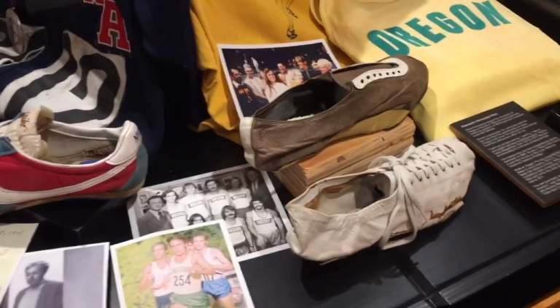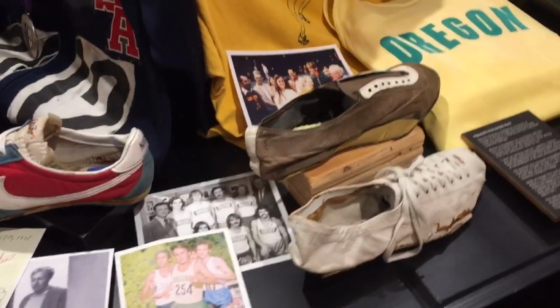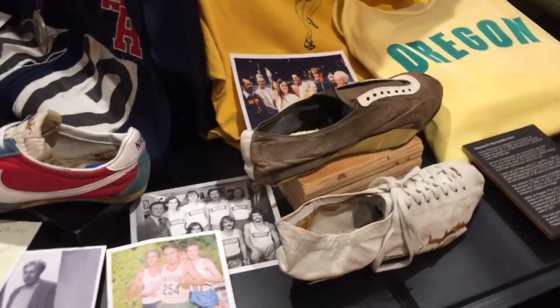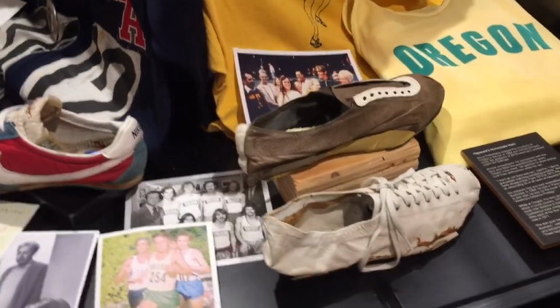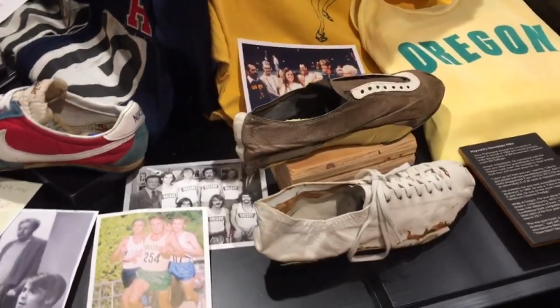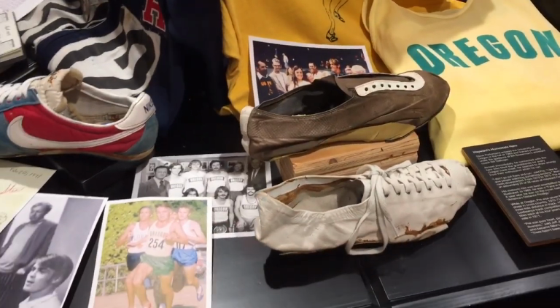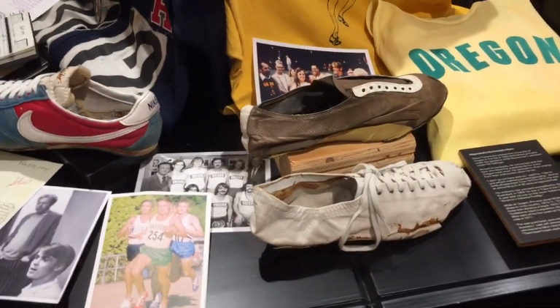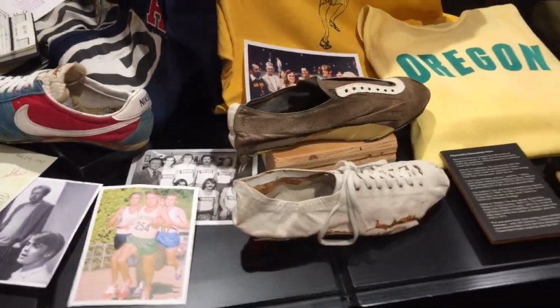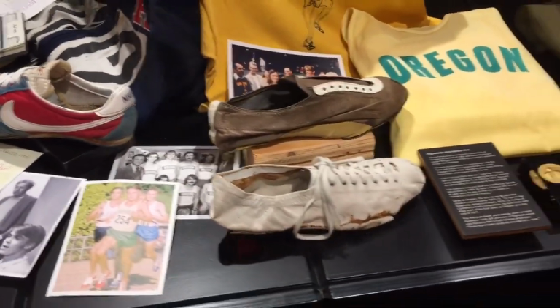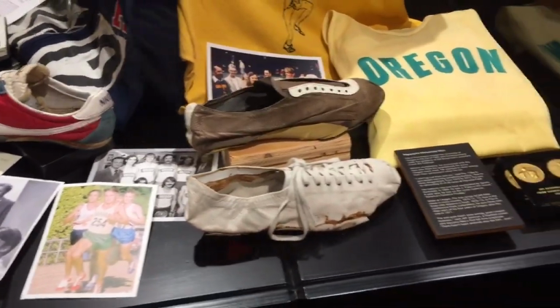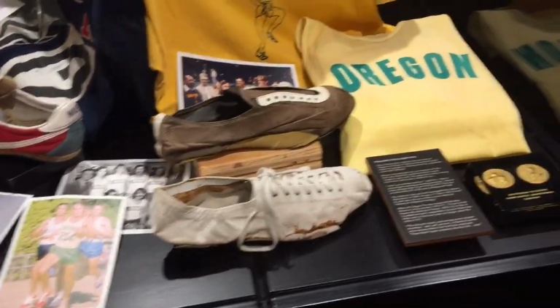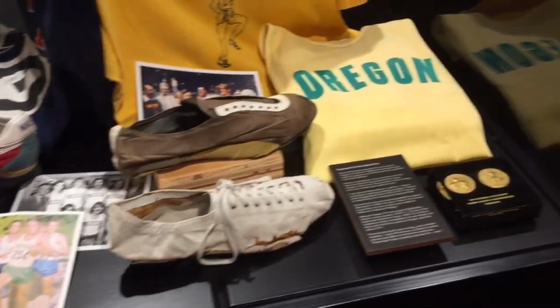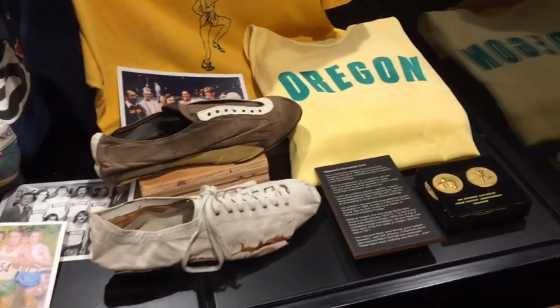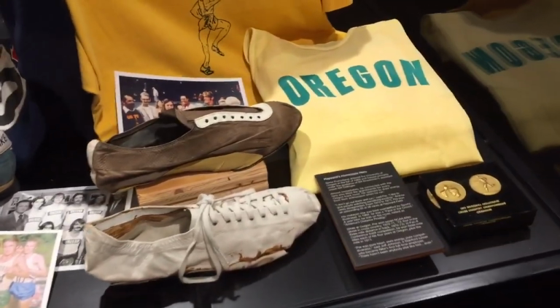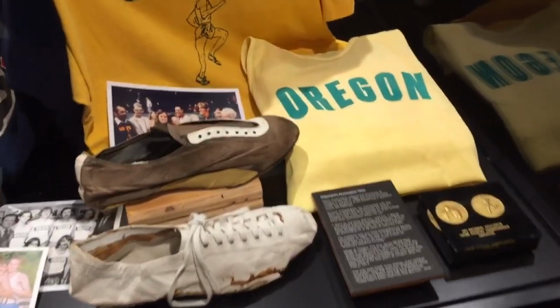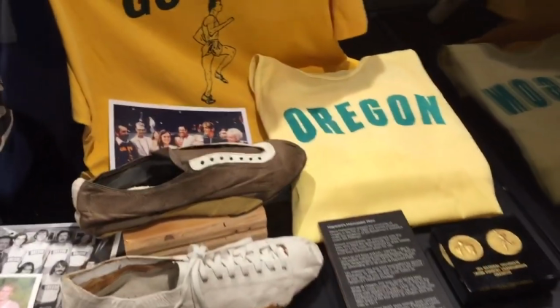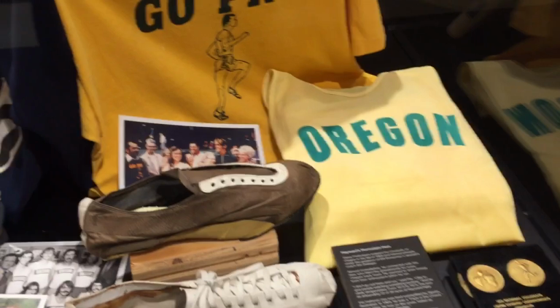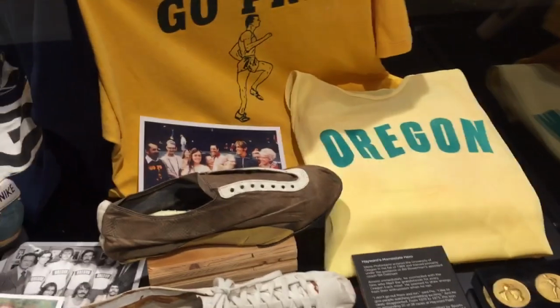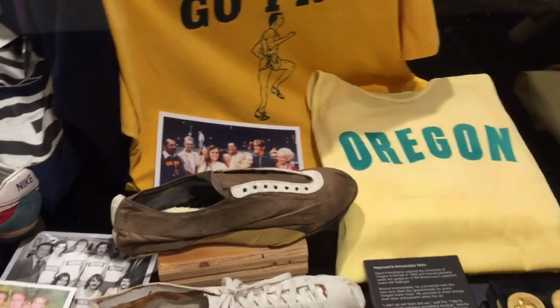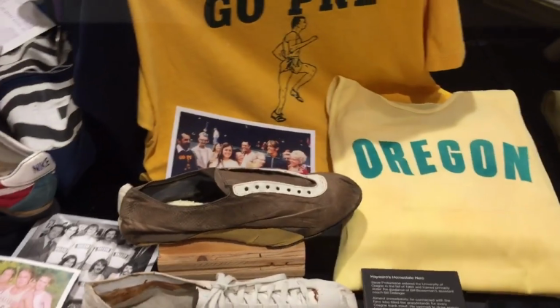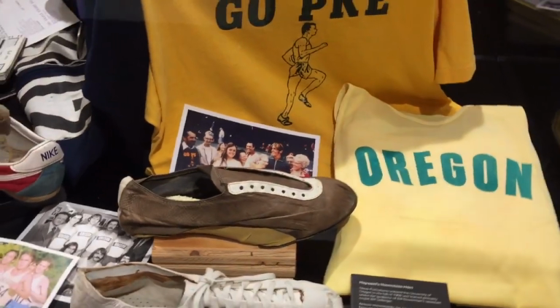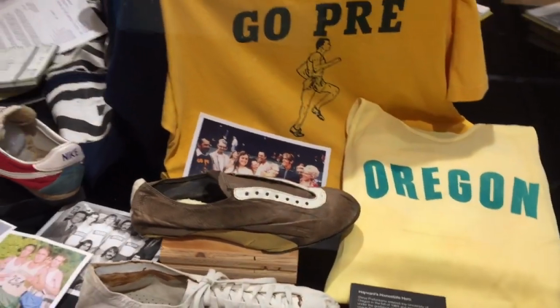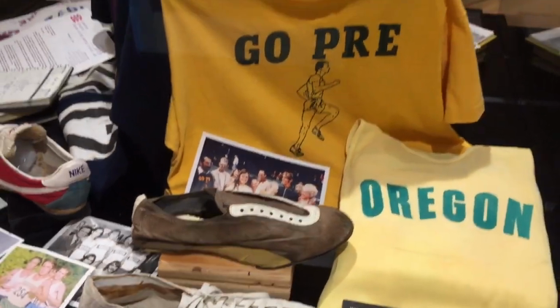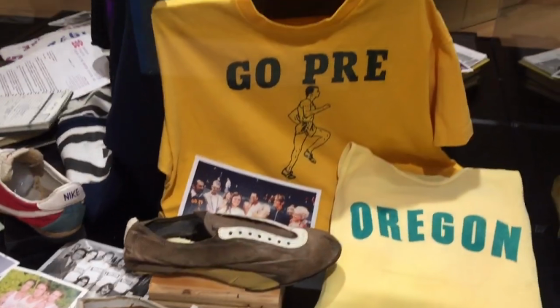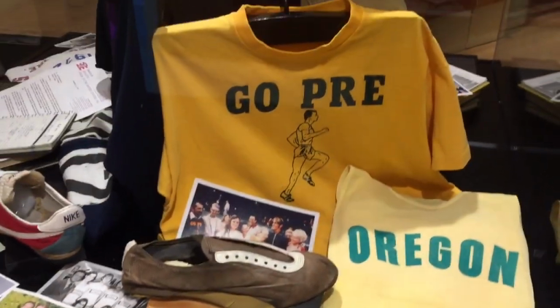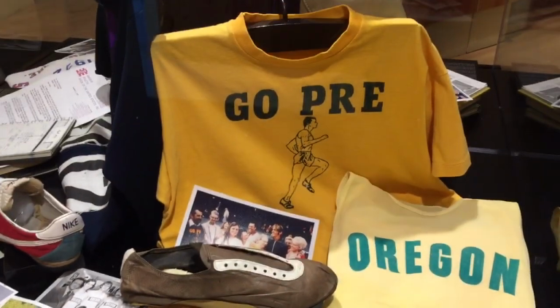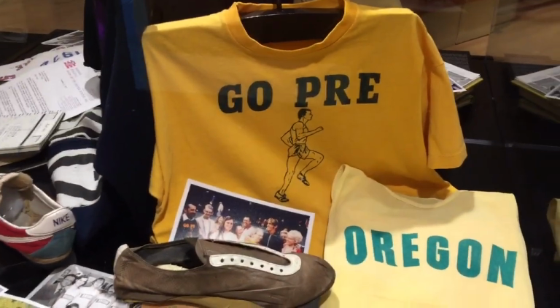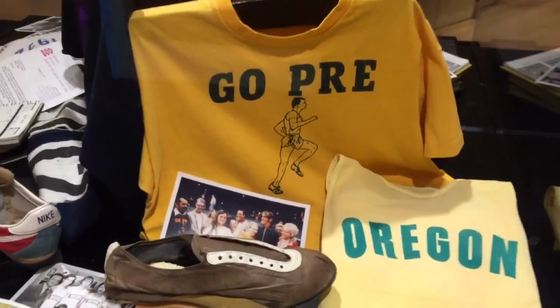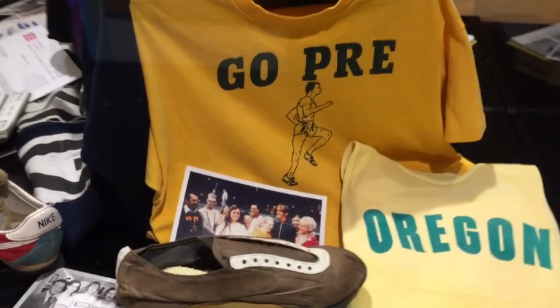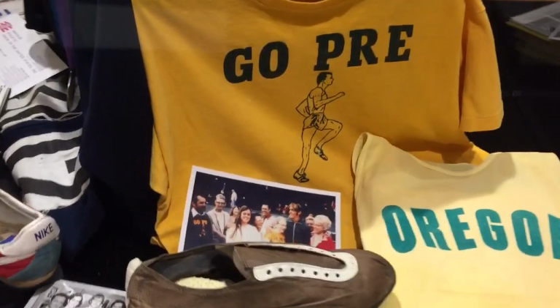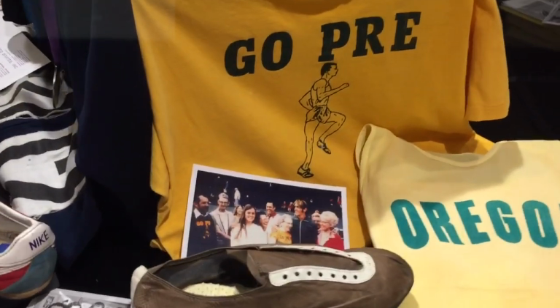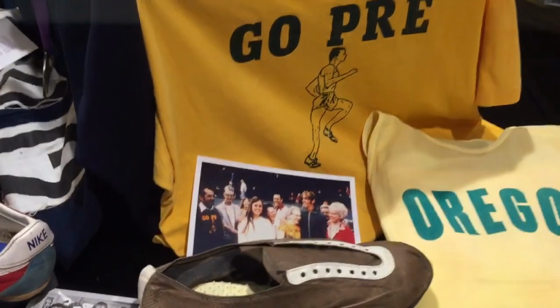Some early handmade shoes, Oregon gear, a Go Pre shirt. There's Pre with his family.